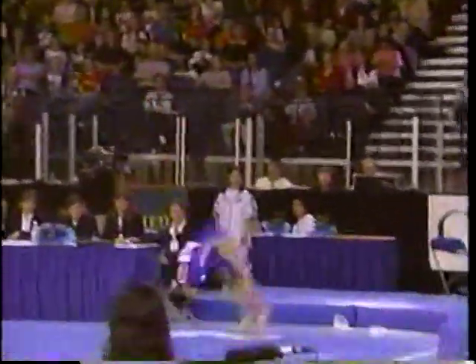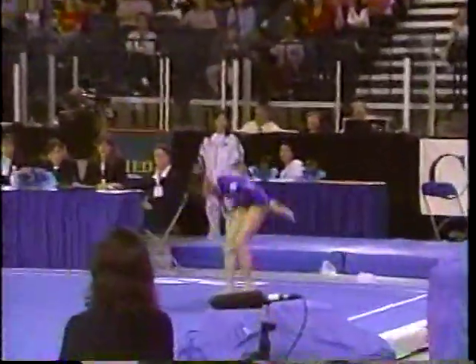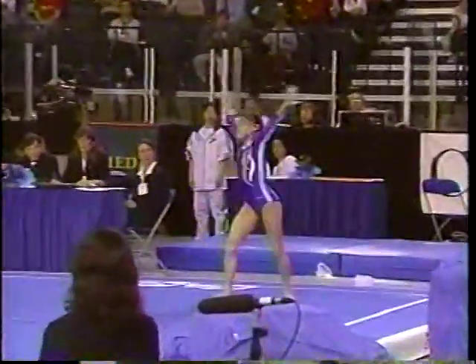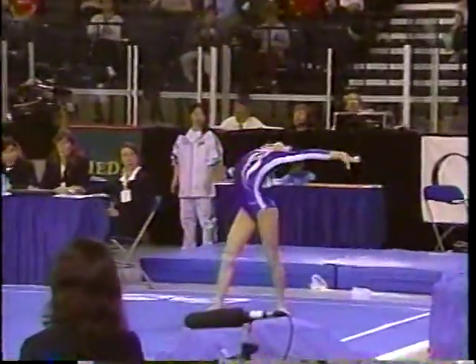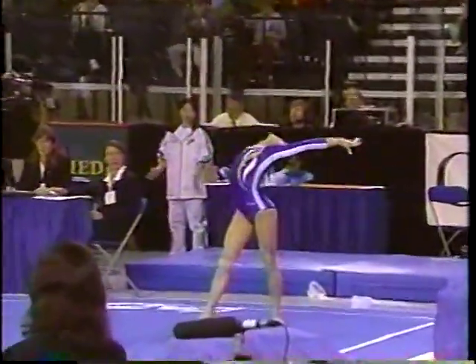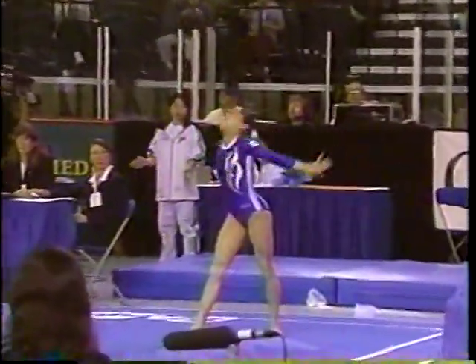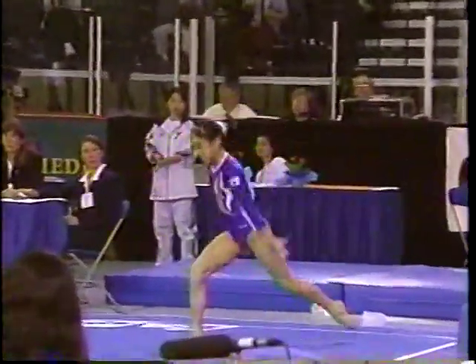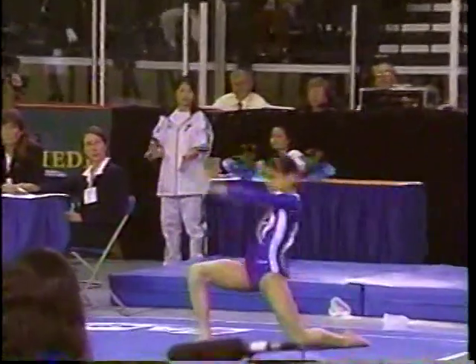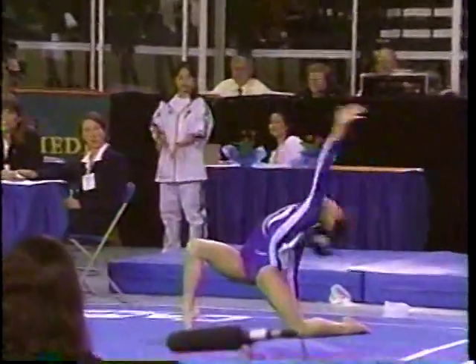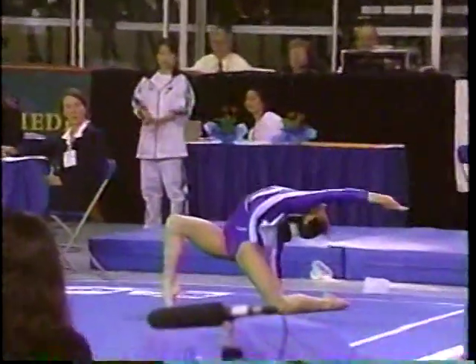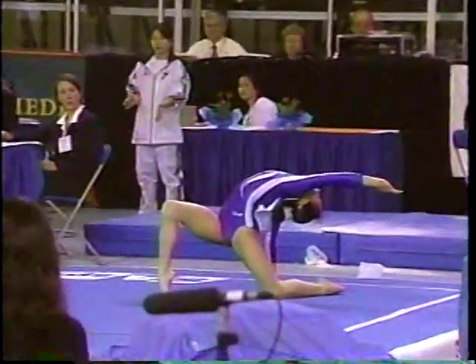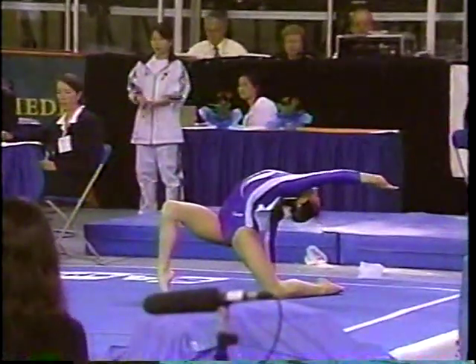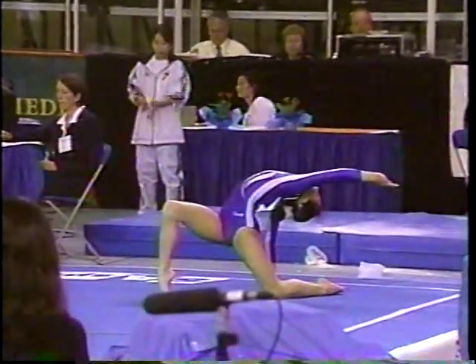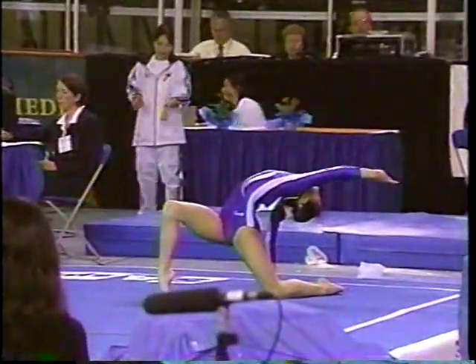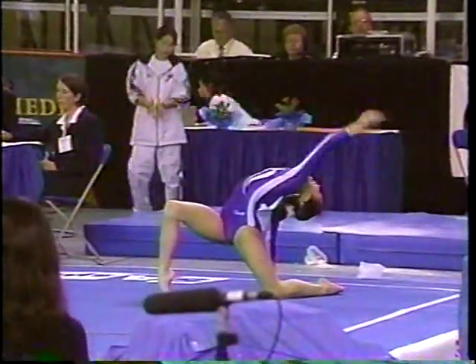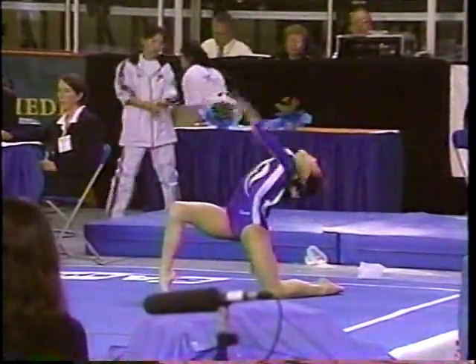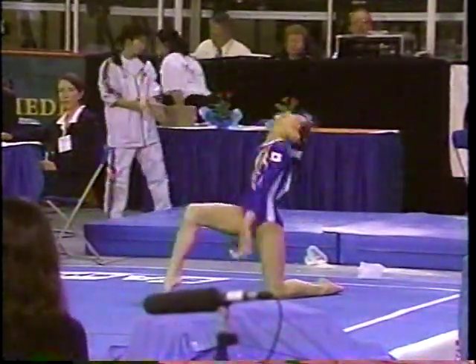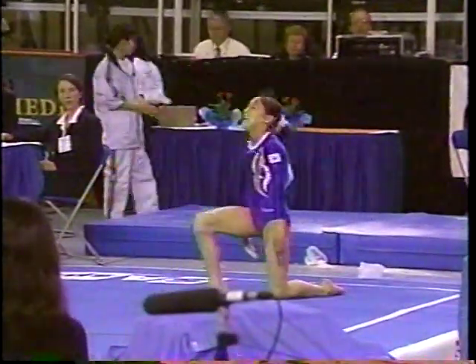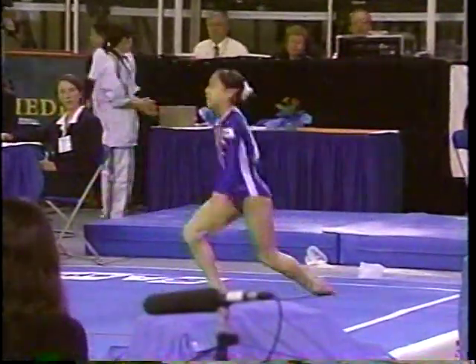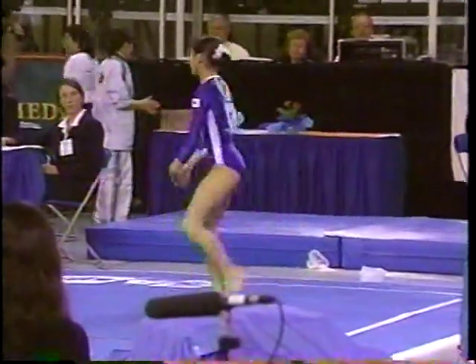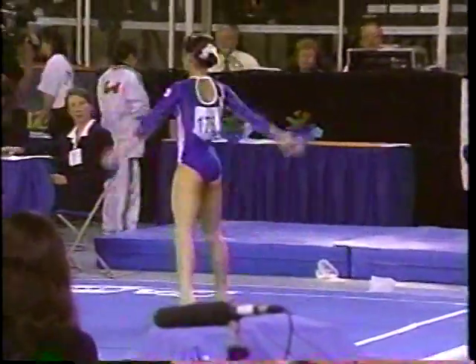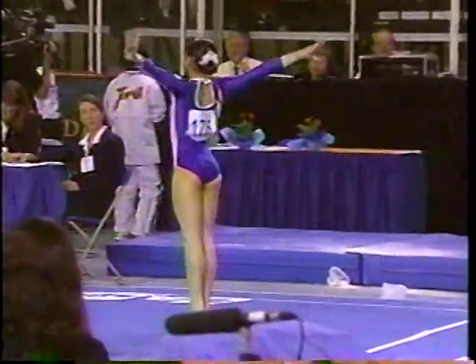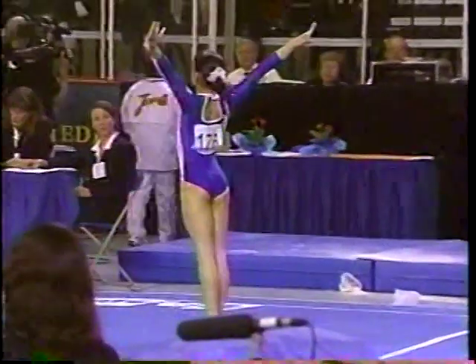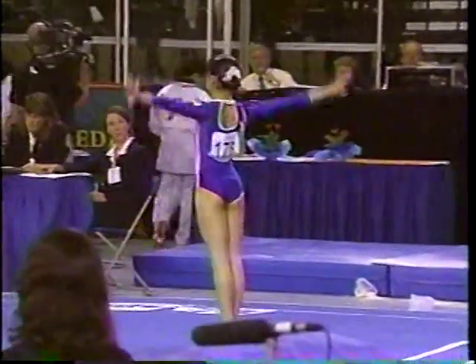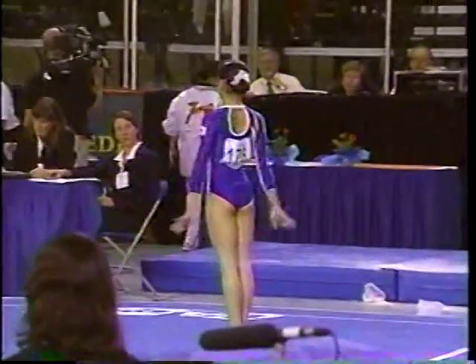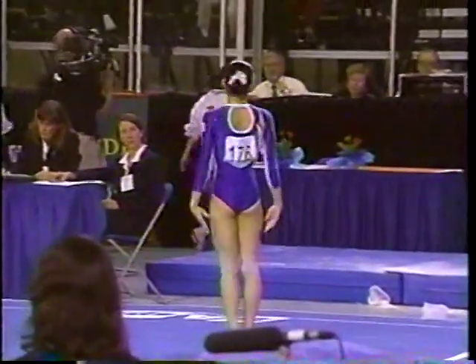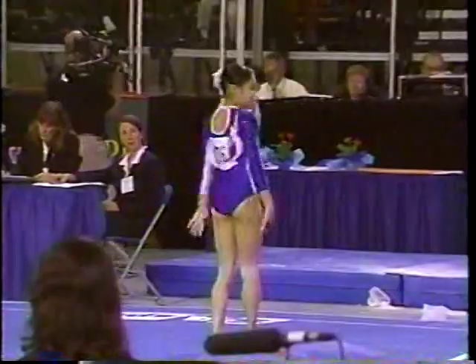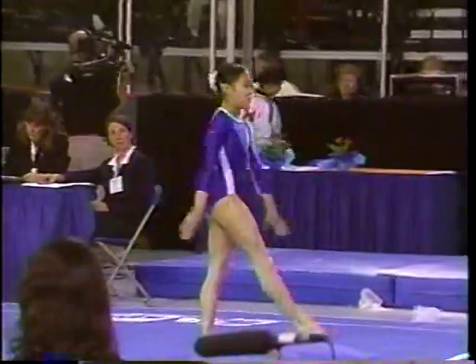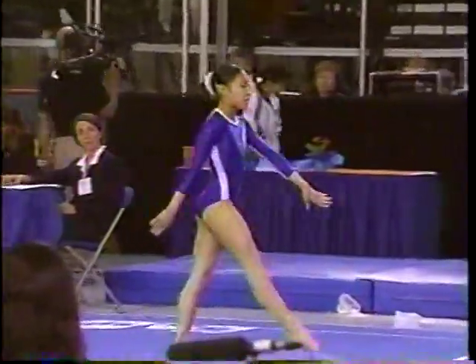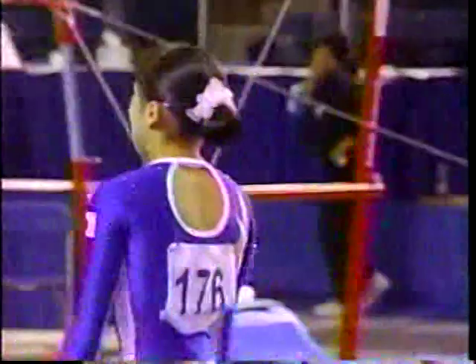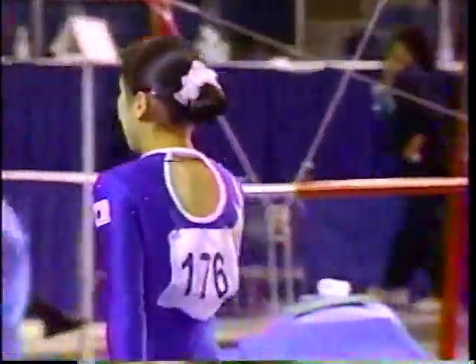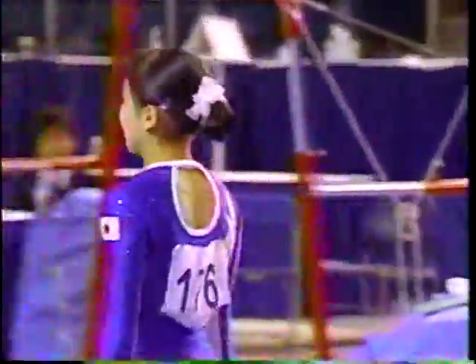Finishing up with a double pike. A very entertaining routine from Yoko Oshima of Japan.